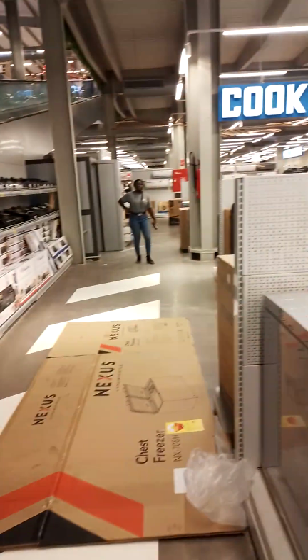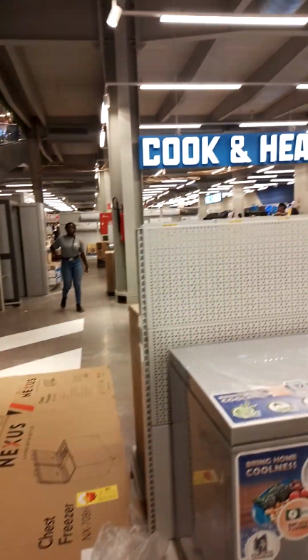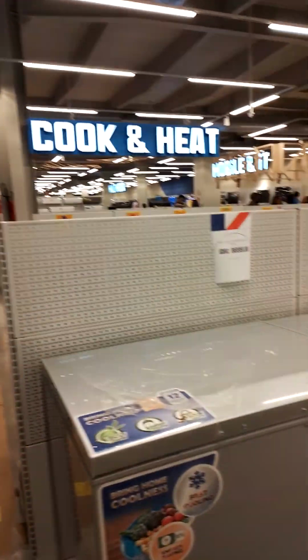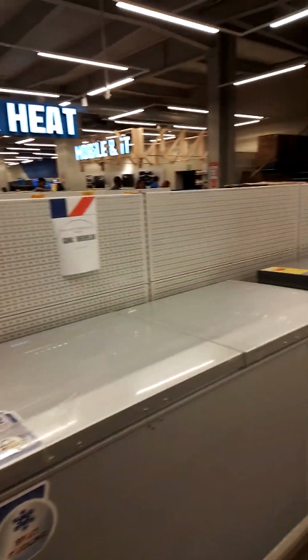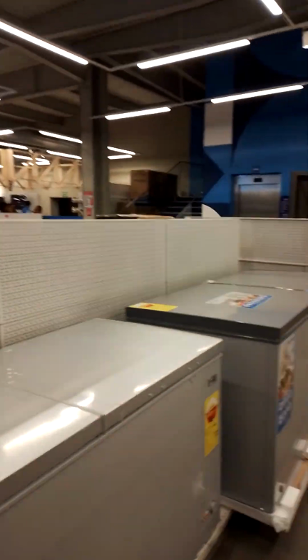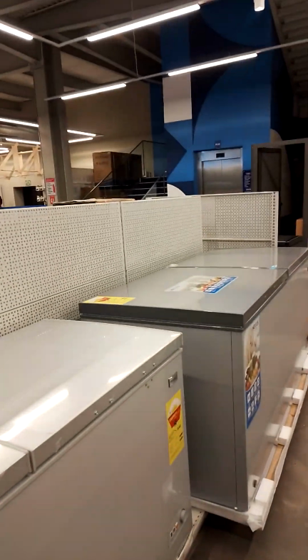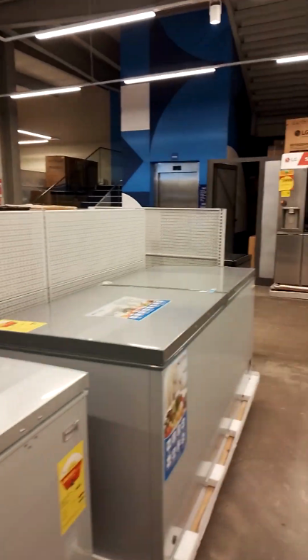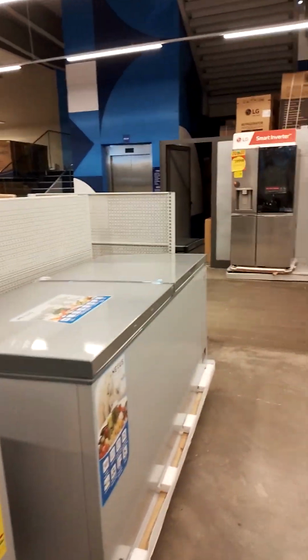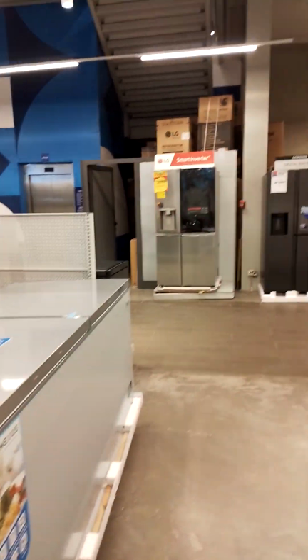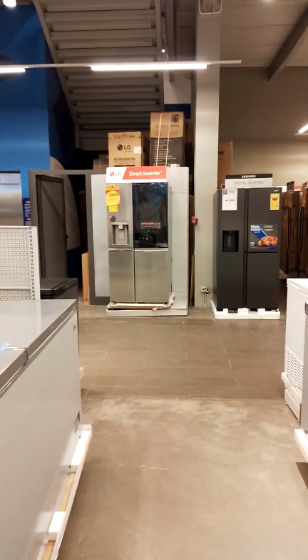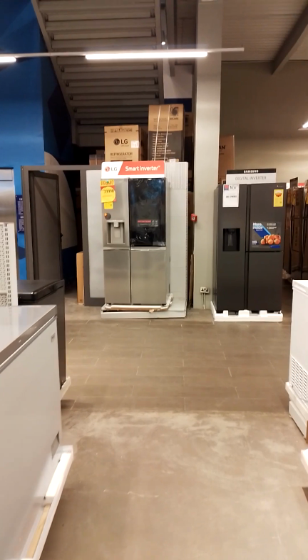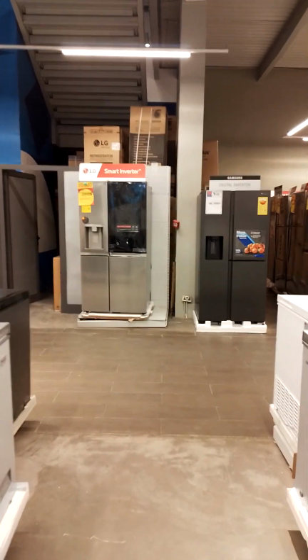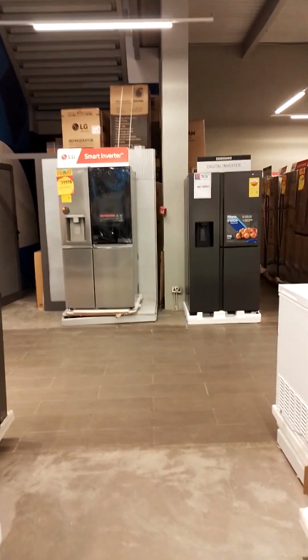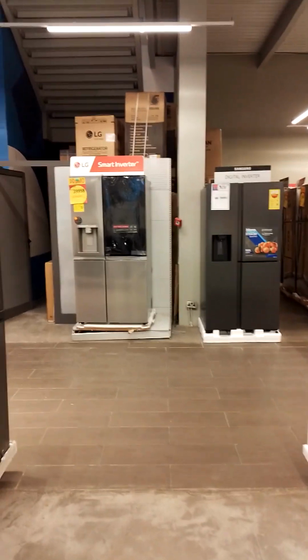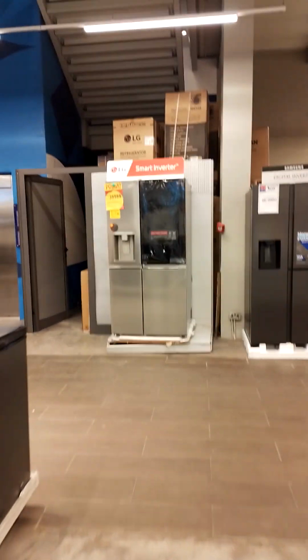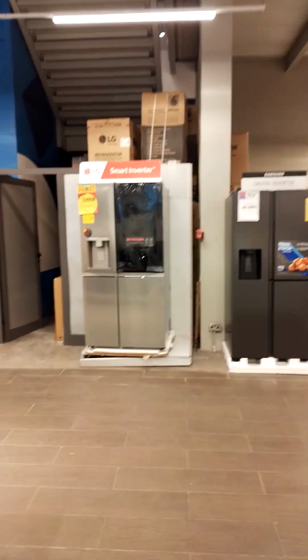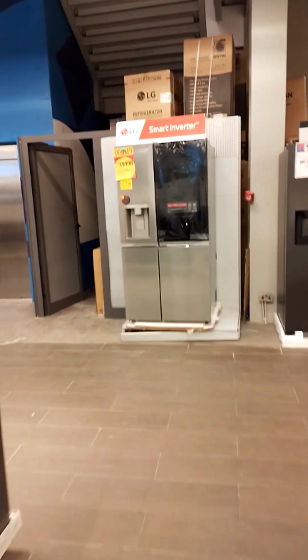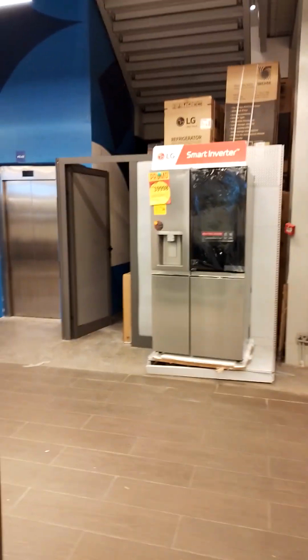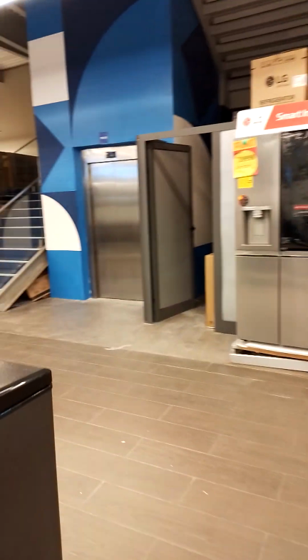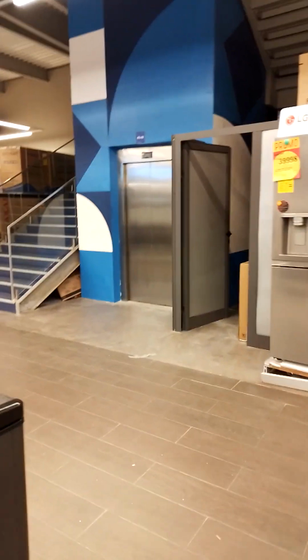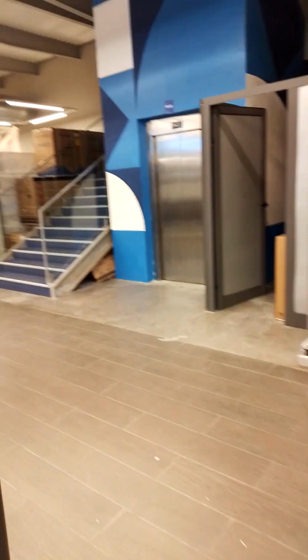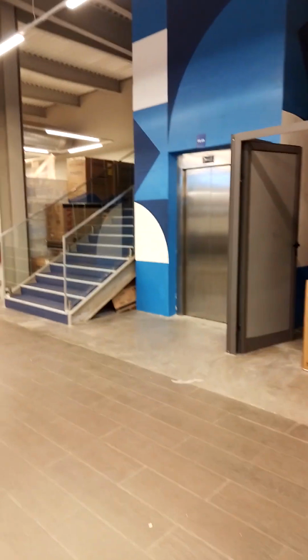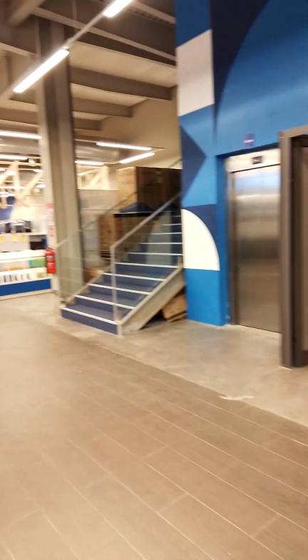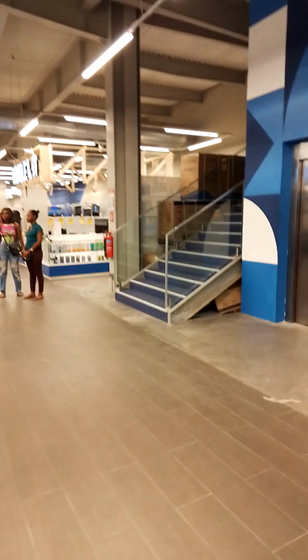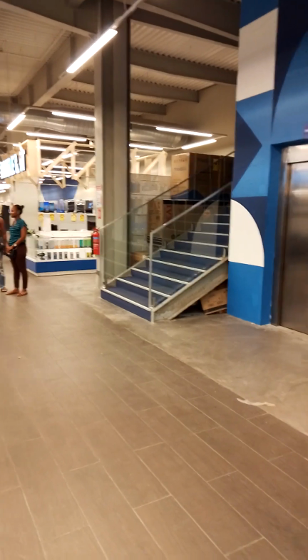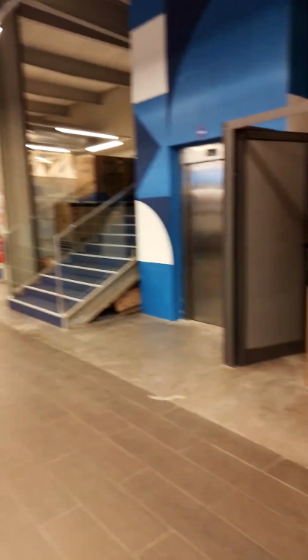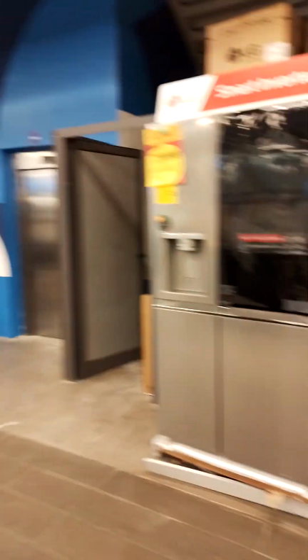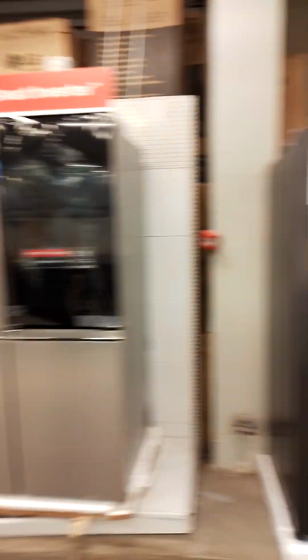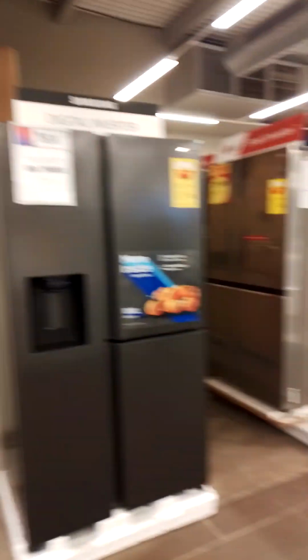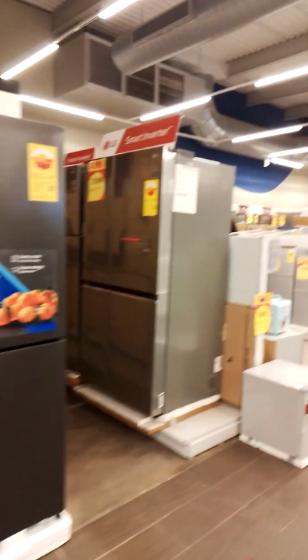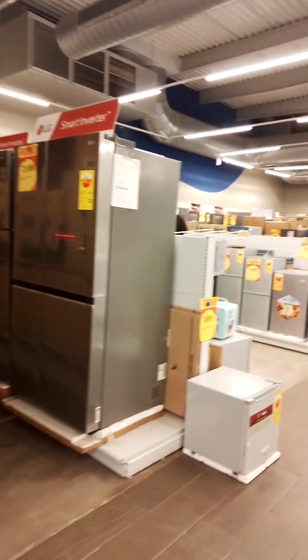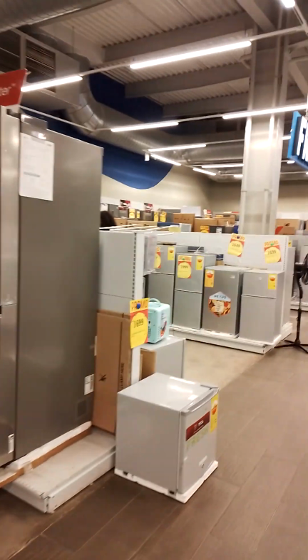They have groceries, they have a food court area, they have a meat section — they have a little bit of everything.